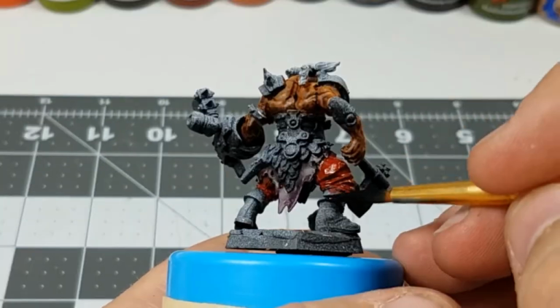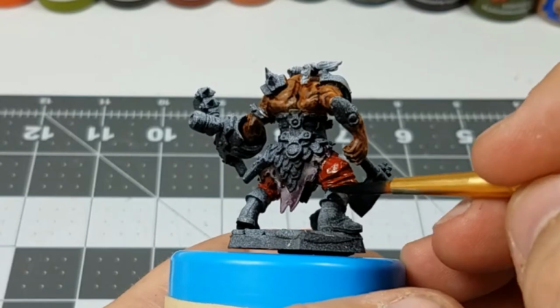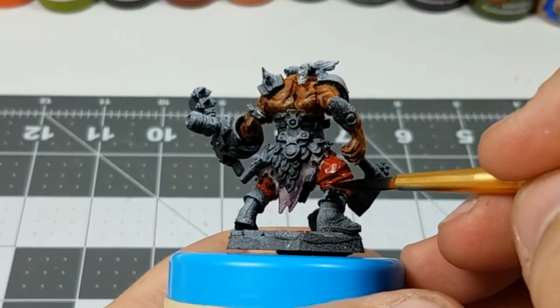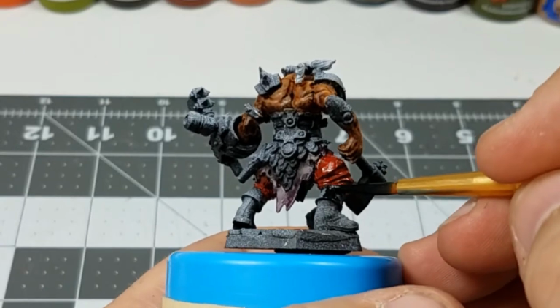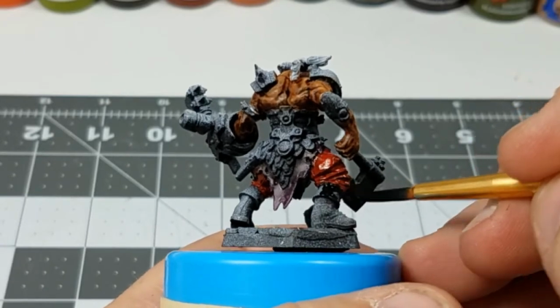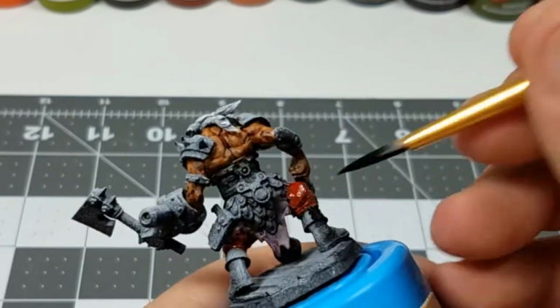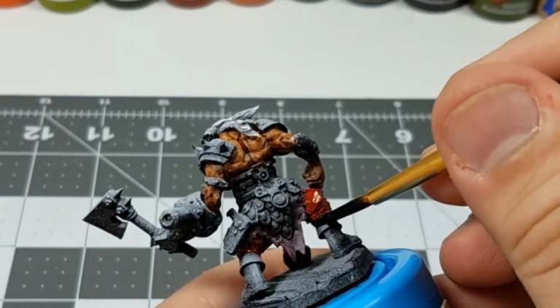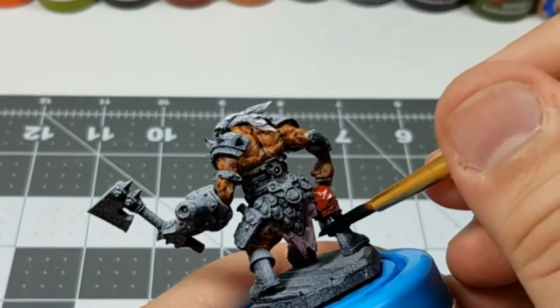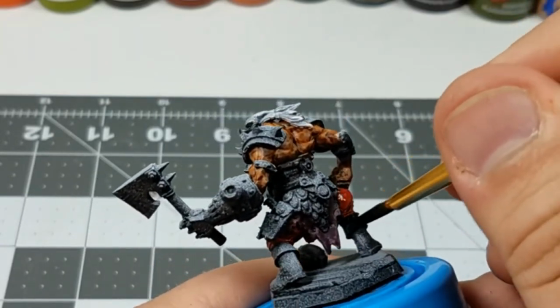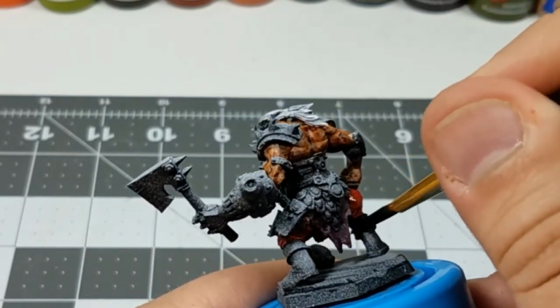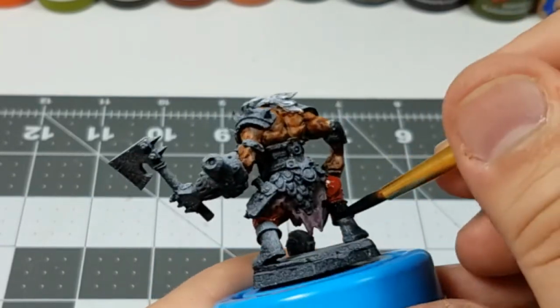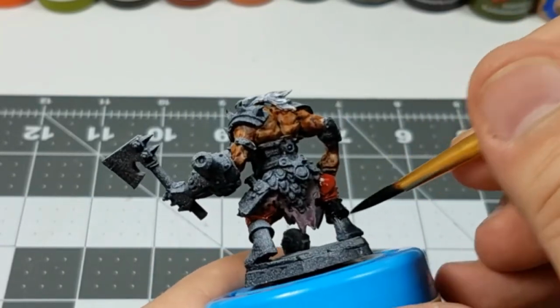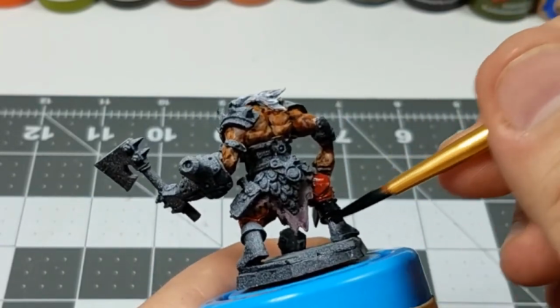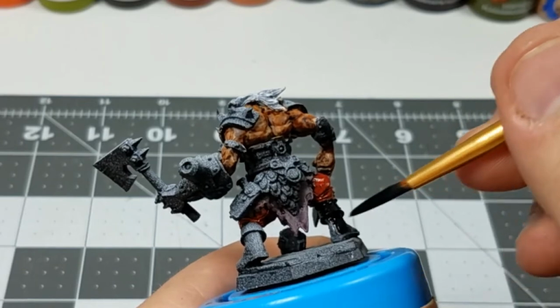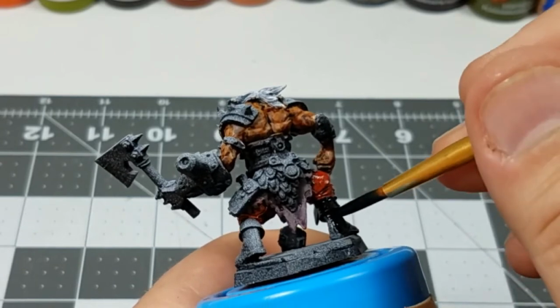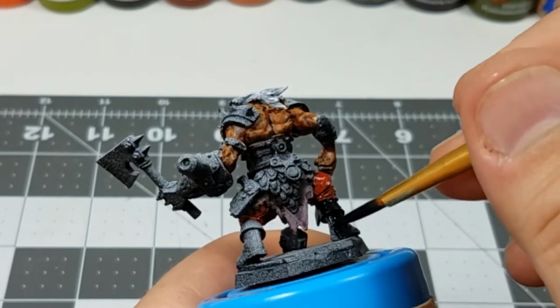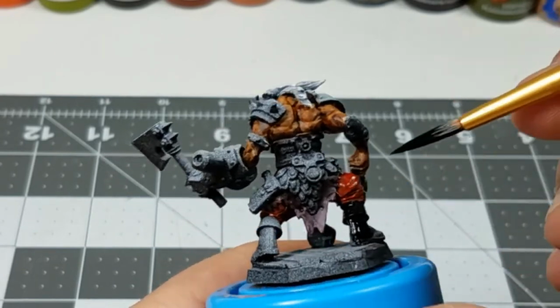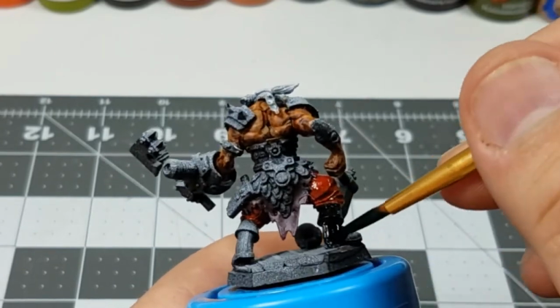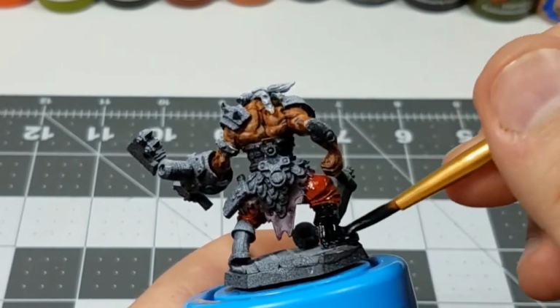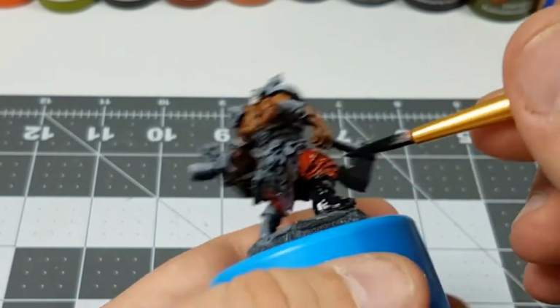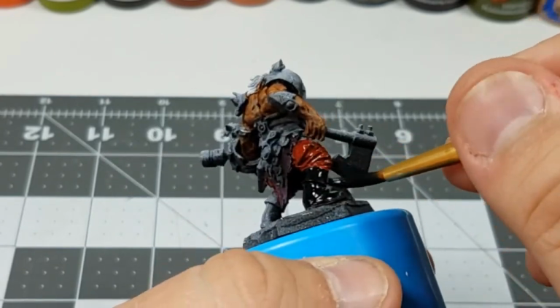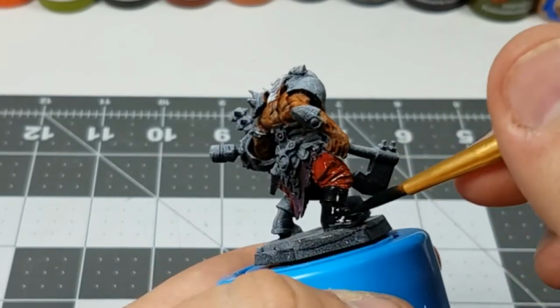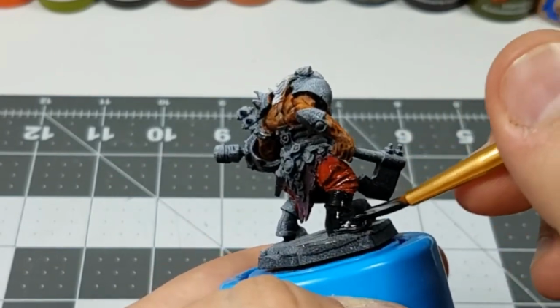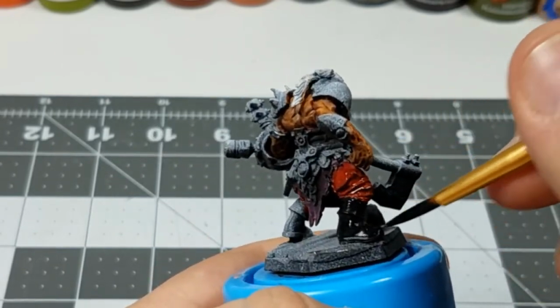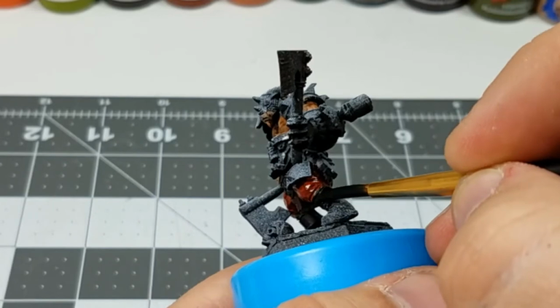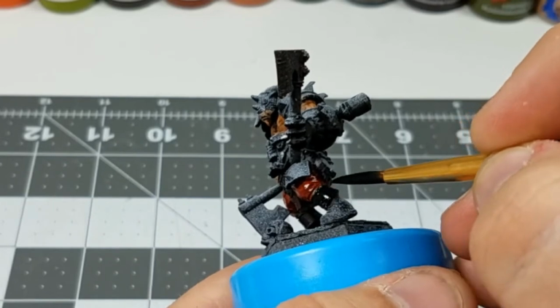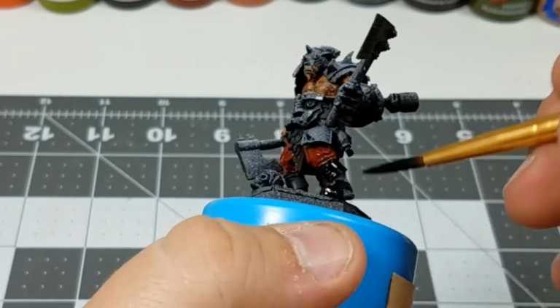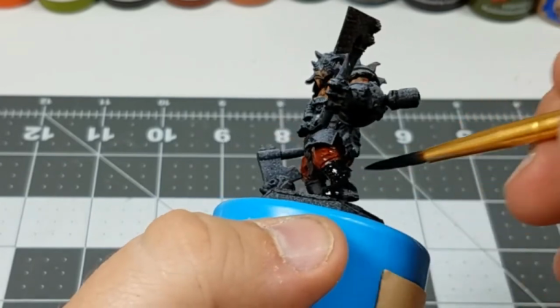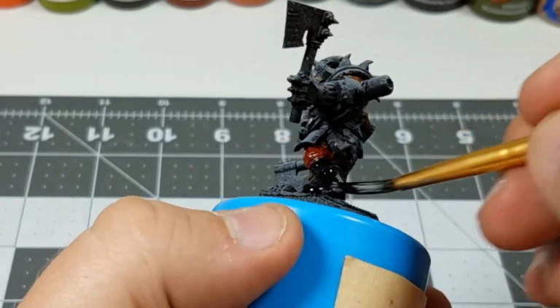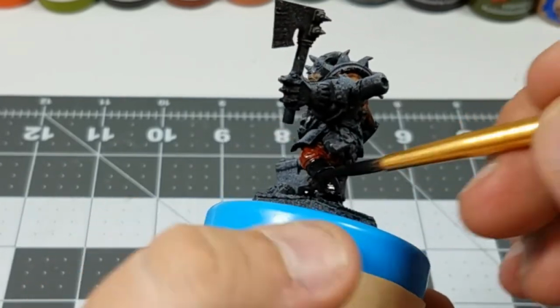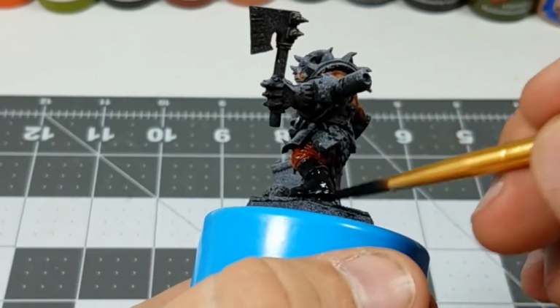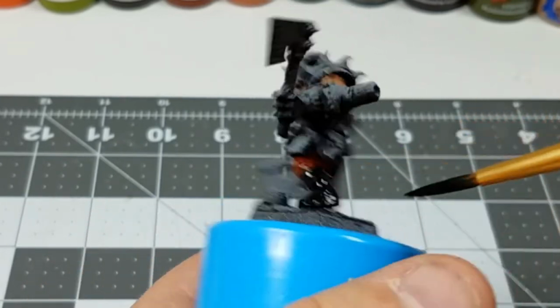The boots and the mask are rather simple. I'm just using a flat black color, covering them in their entirety. Later on, I'll bring out the details with the dry brush and then reintegrate them into the base coat with a black wash.